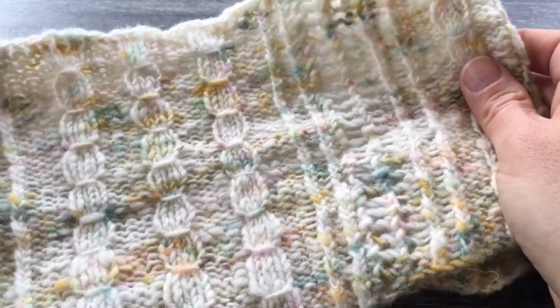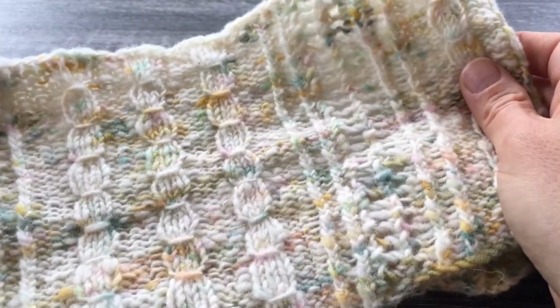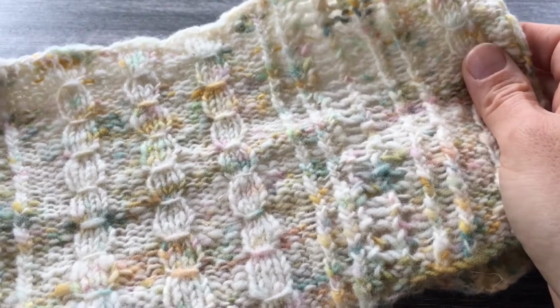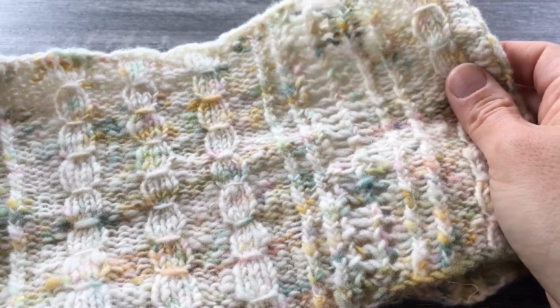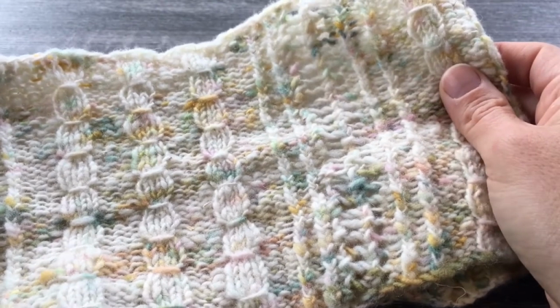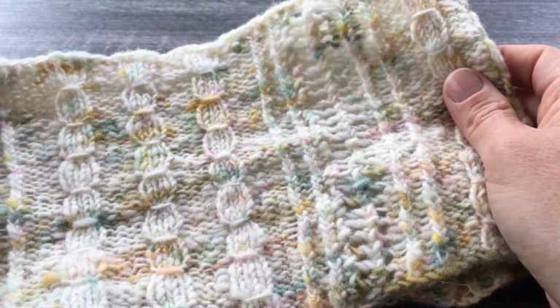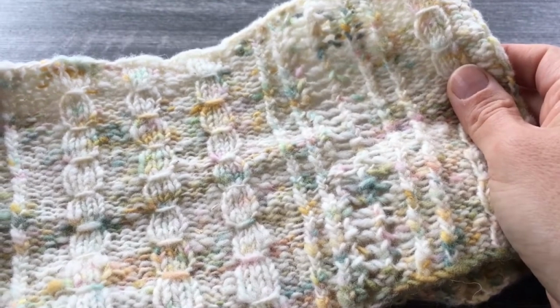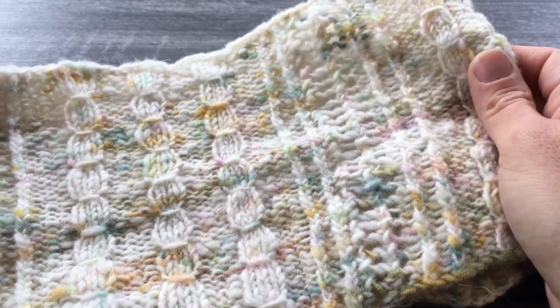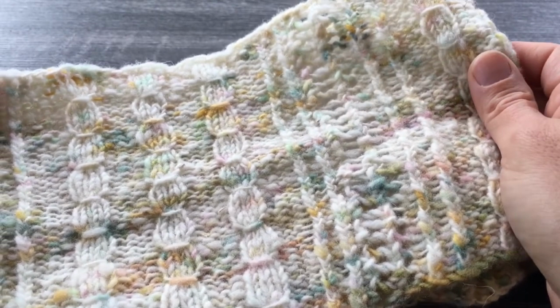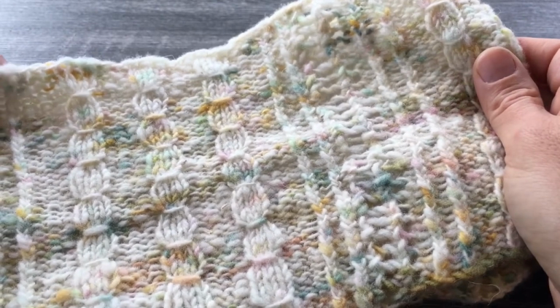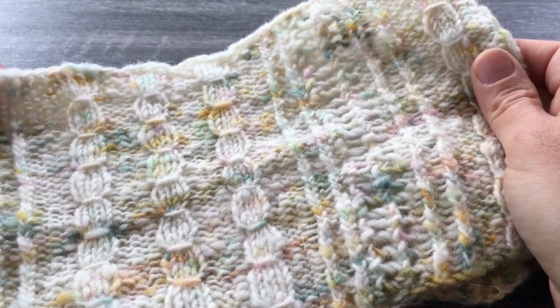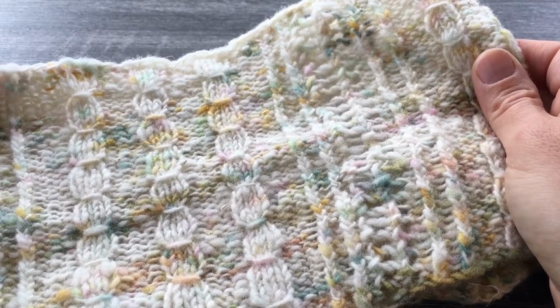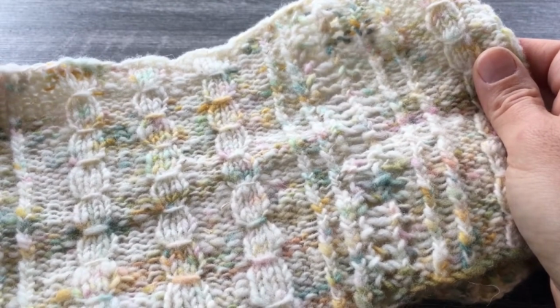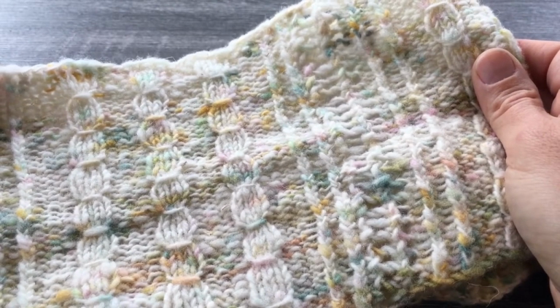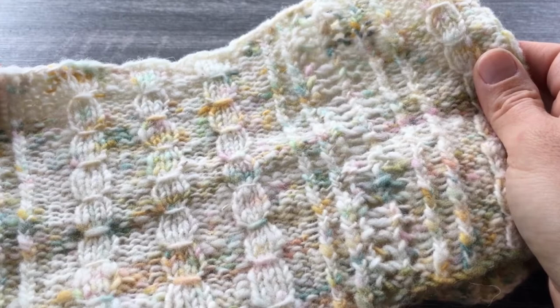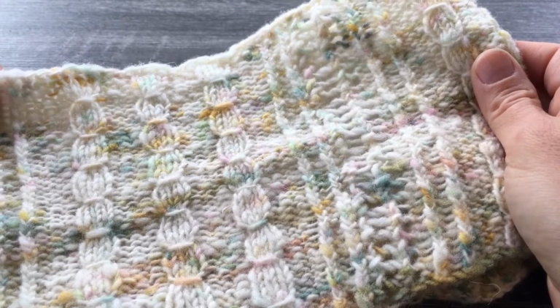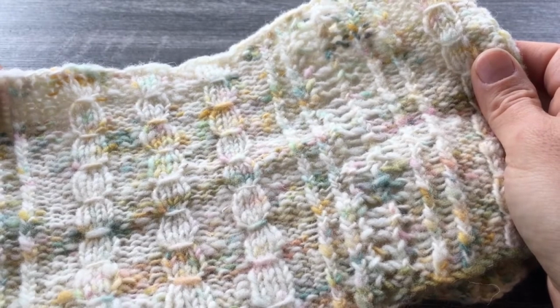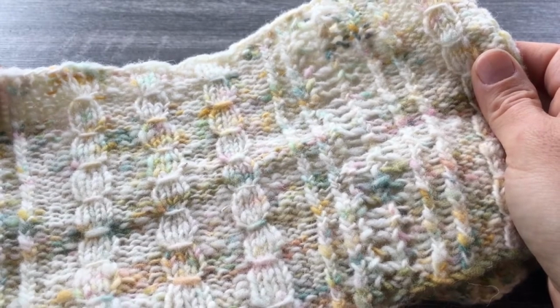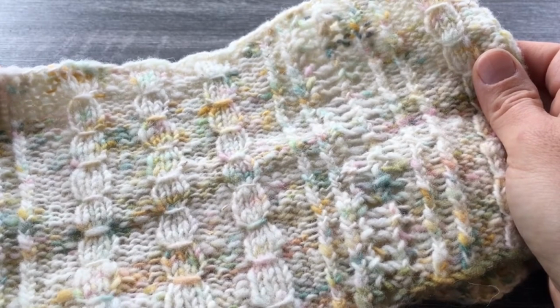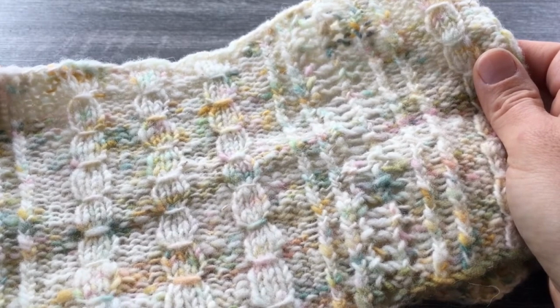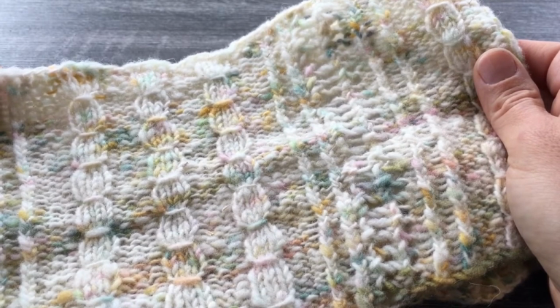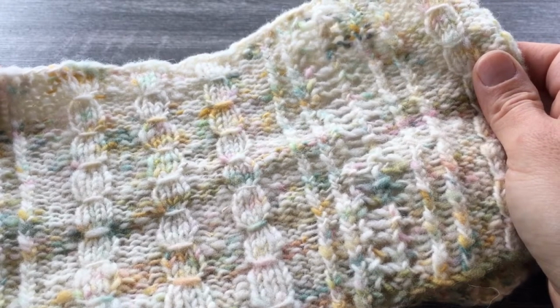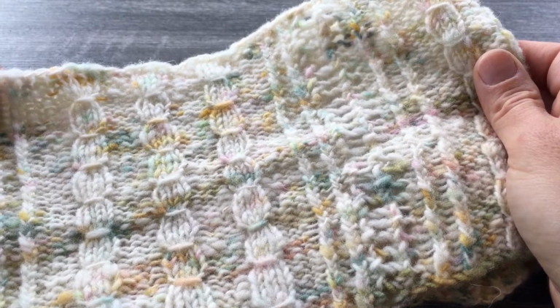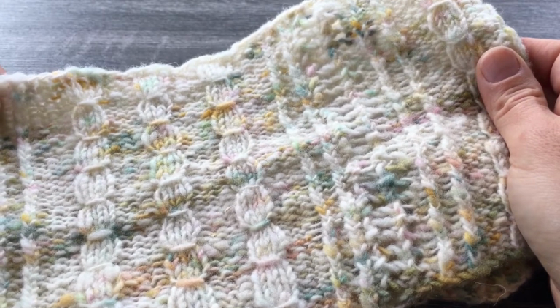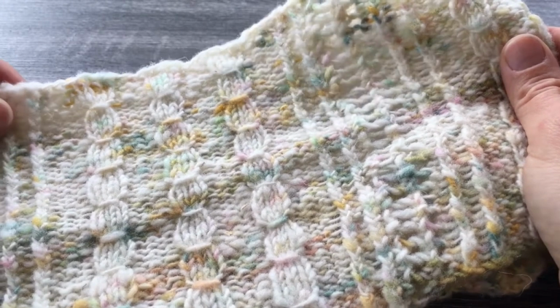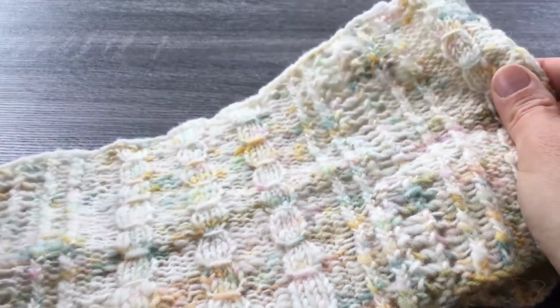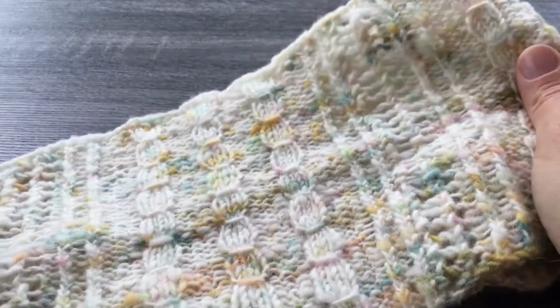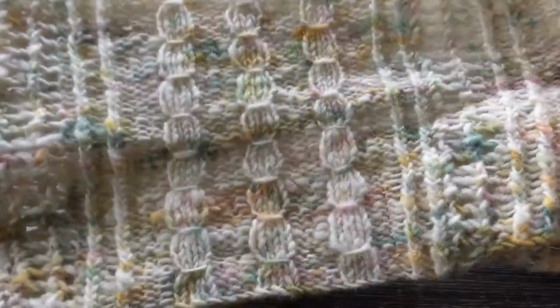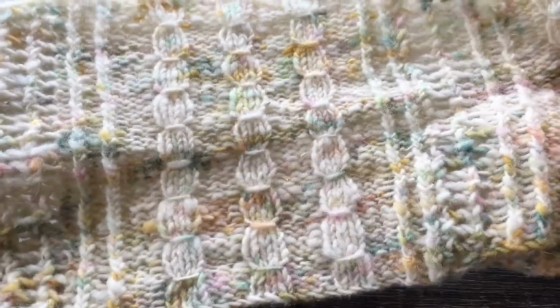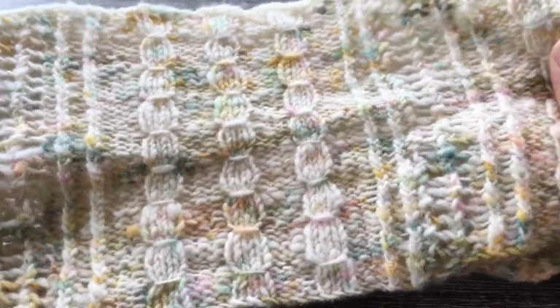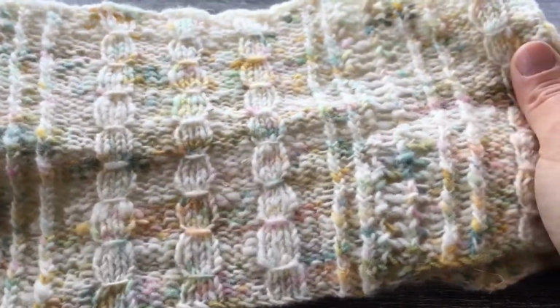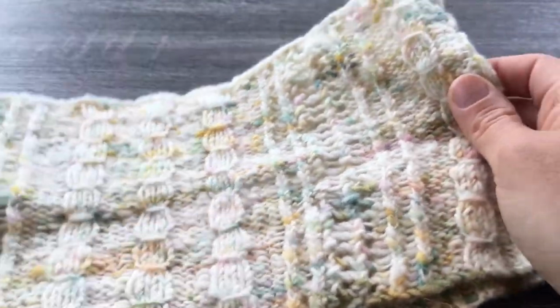This particular colorway is her Garden Party colorway. It's kind of a cream or off-white base with a lot of speckles — pink, ochre yellow, some greens and blues. It's just really simple but I really love it.